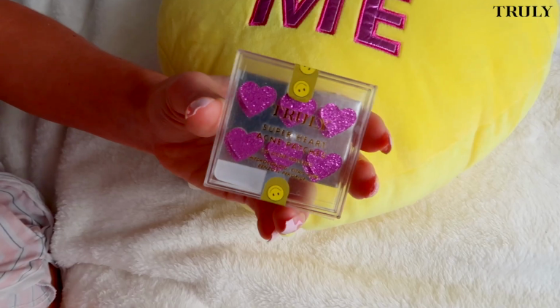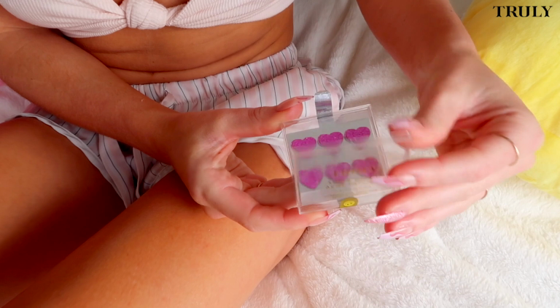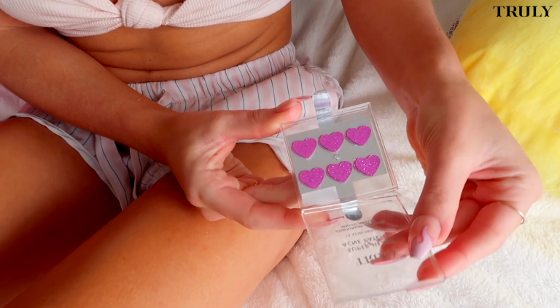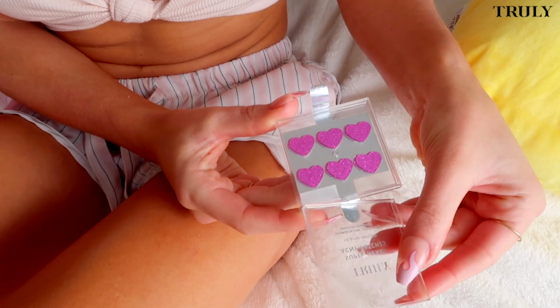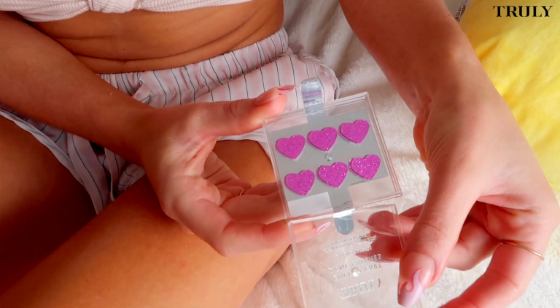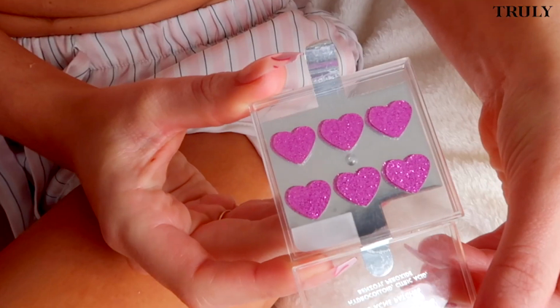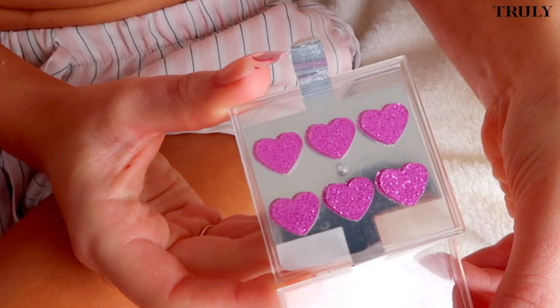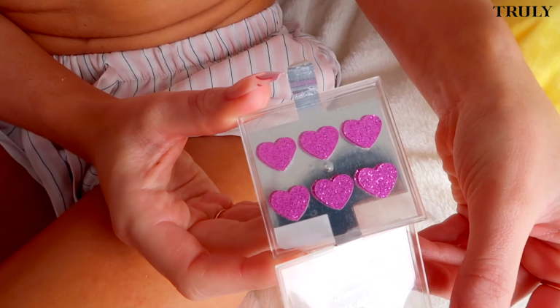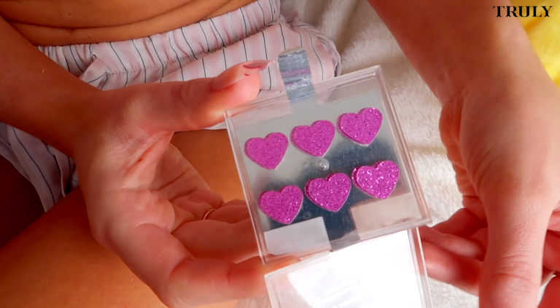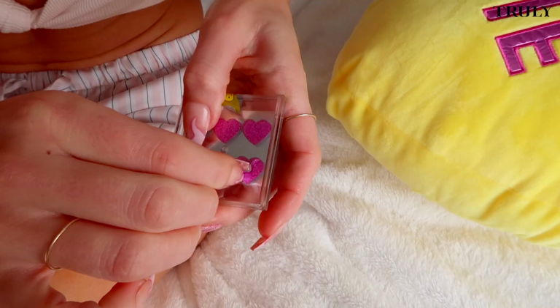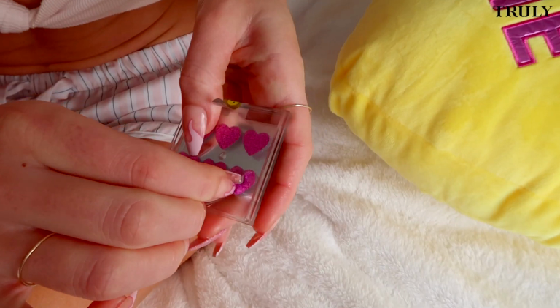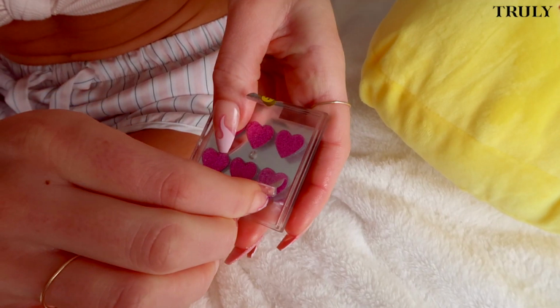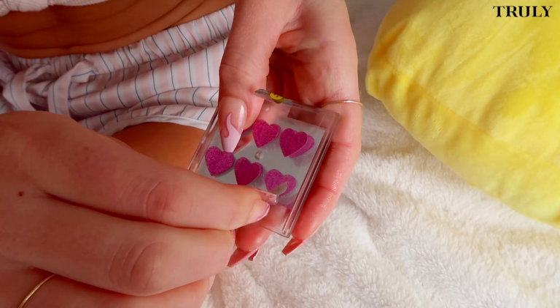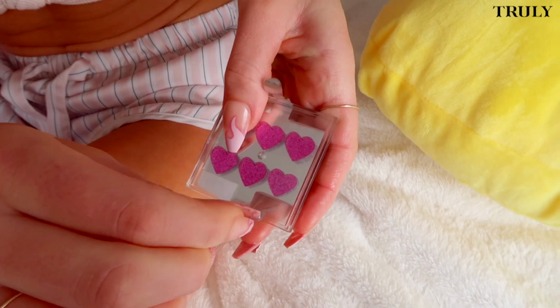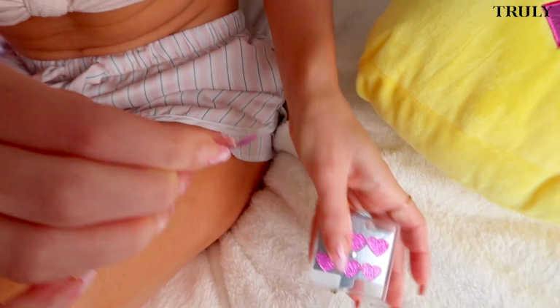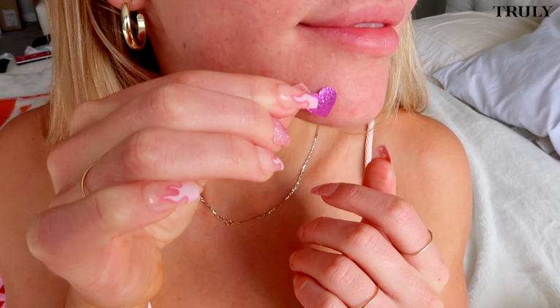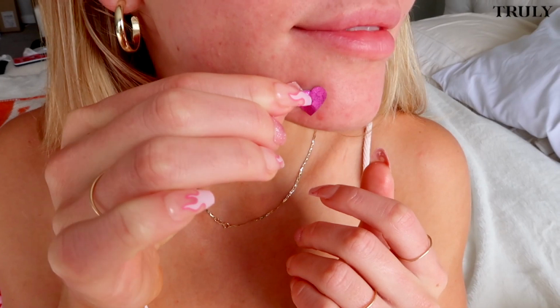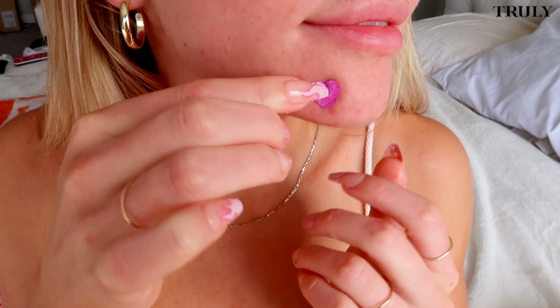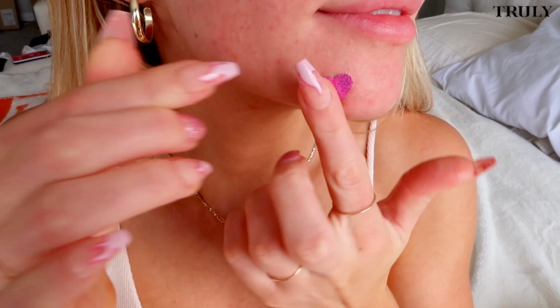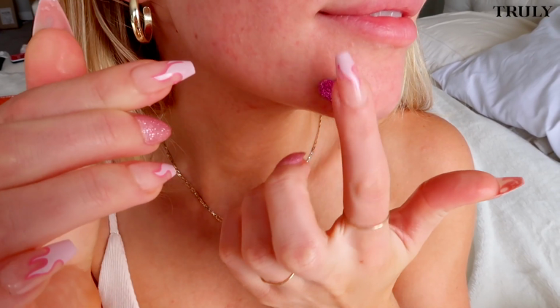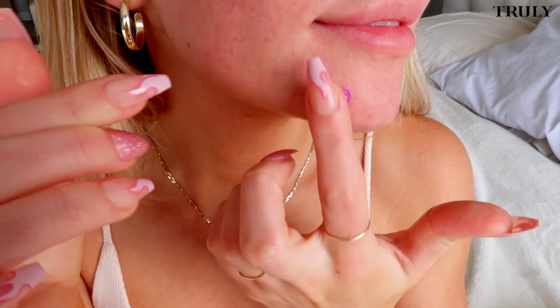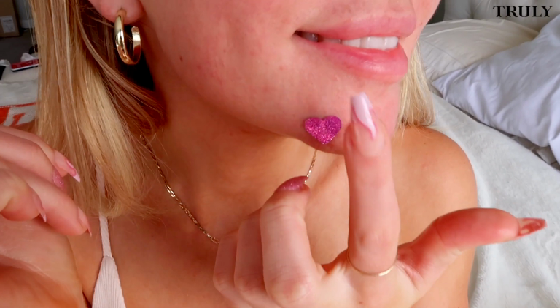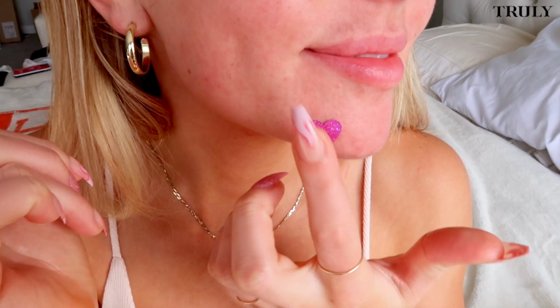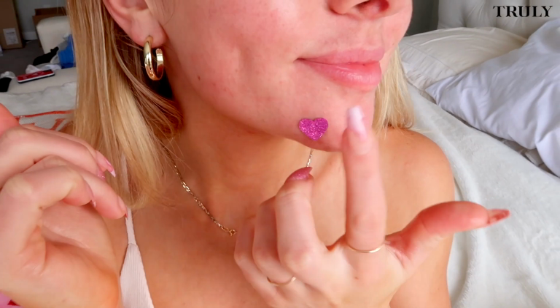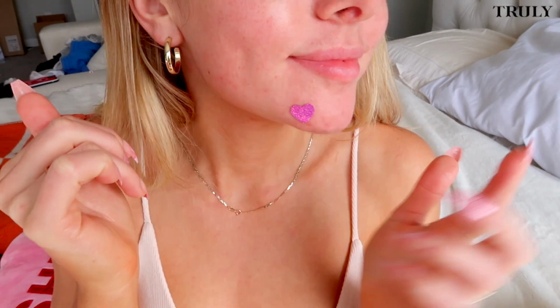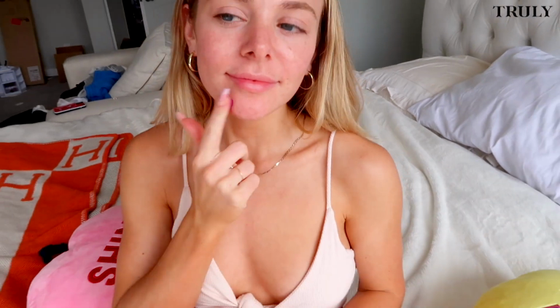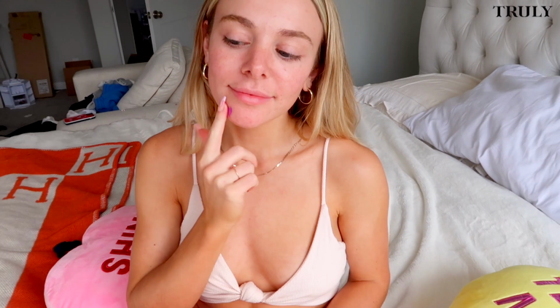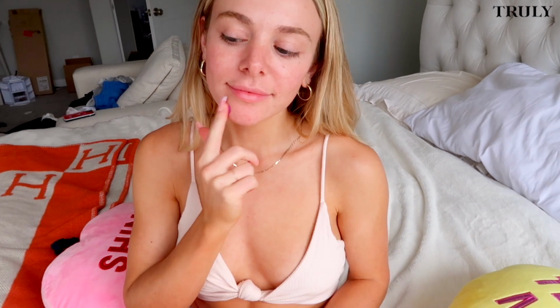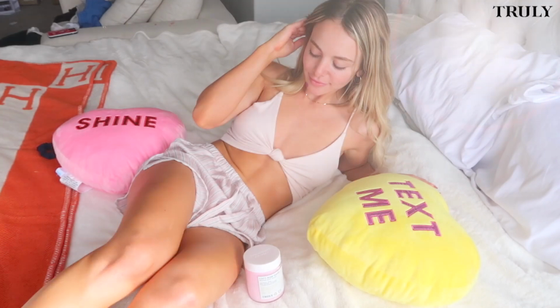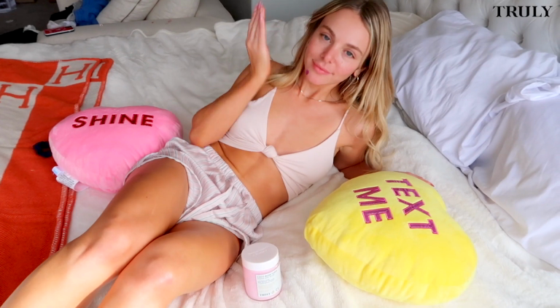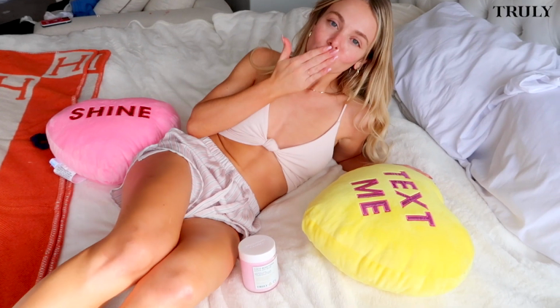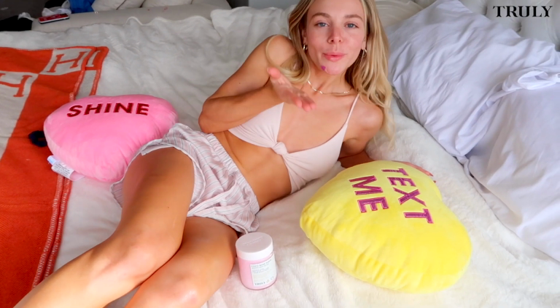If you got a pimple, don't pop it, patch it. Don't be ratchet. Sorry, I was trying to rap — it was pretty good honestly. And so are these patches. It helps me get rid of my pimple overnight. It also prevents me from popping it and creating a scar. It treats your pimple while looking super cute in the process.